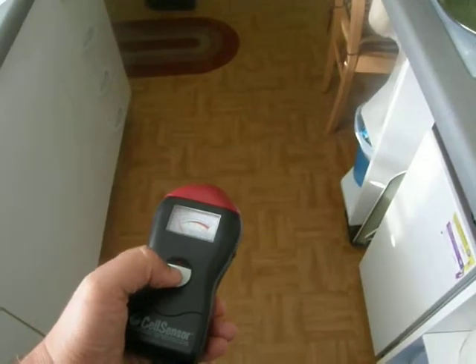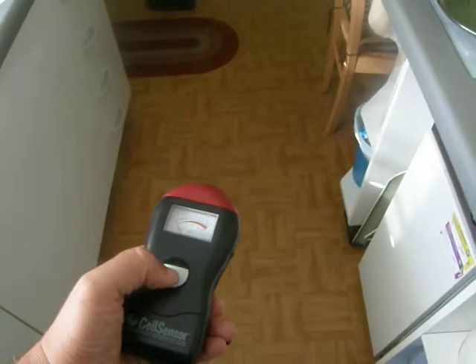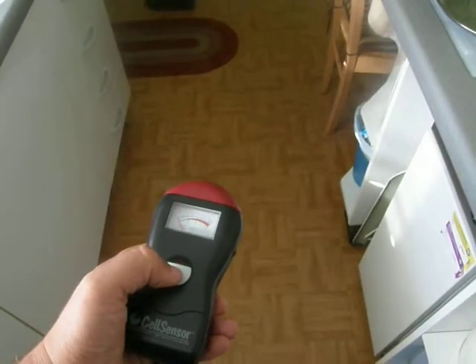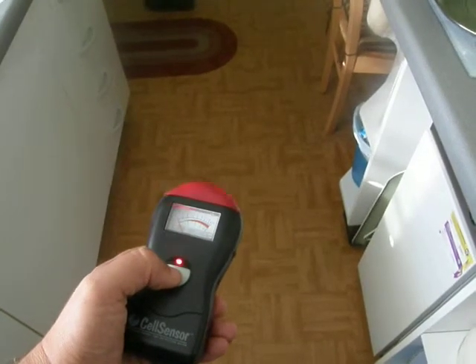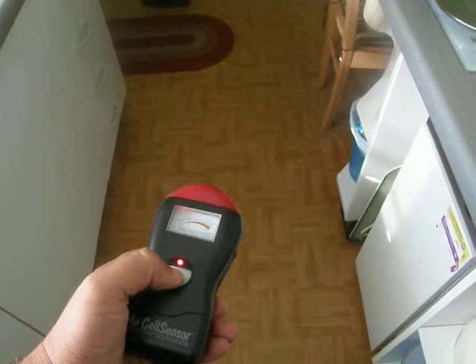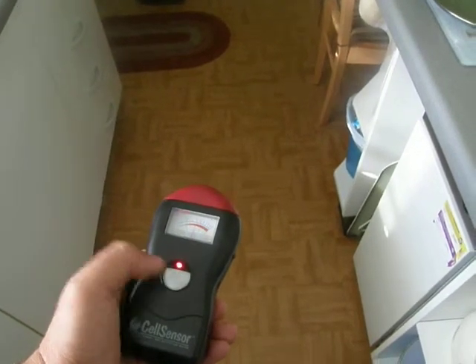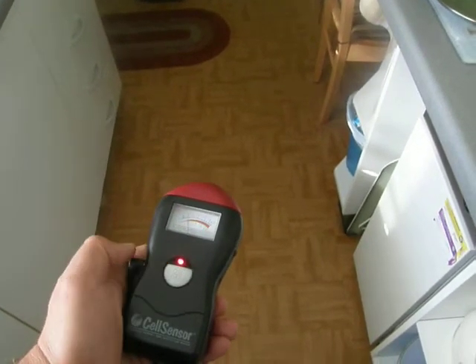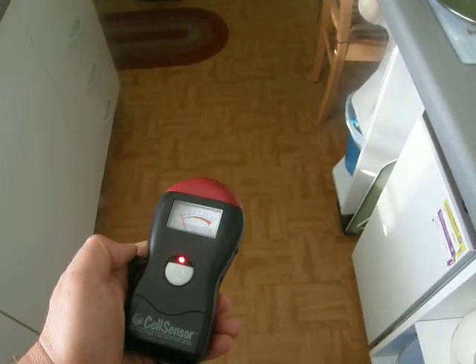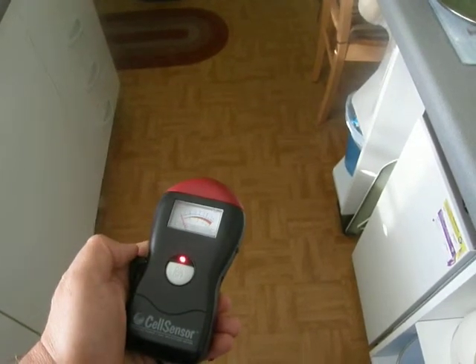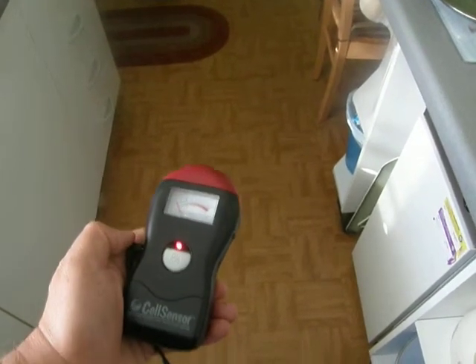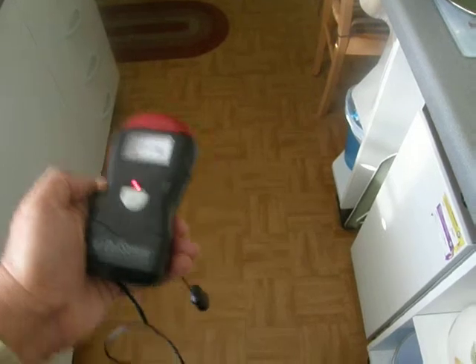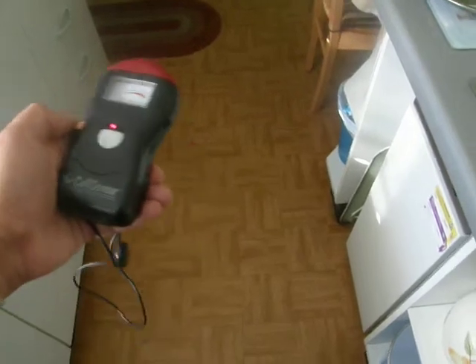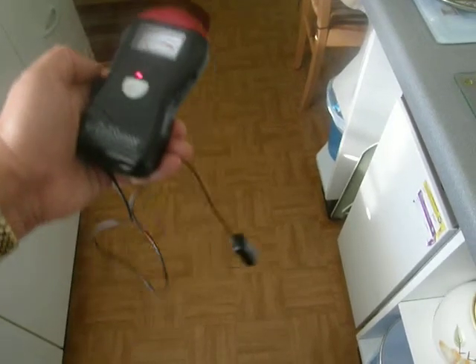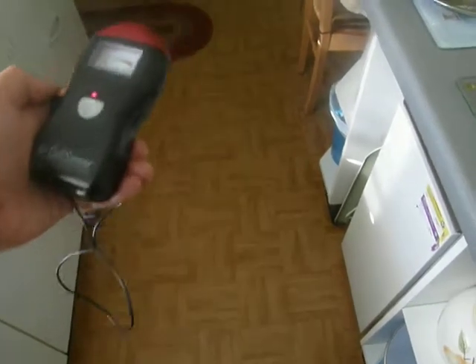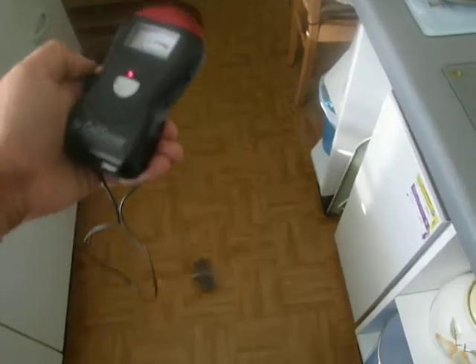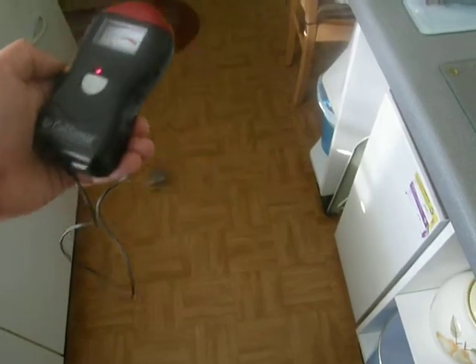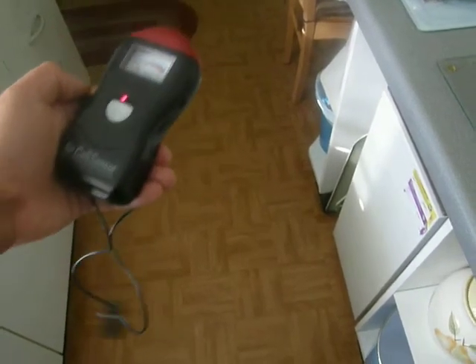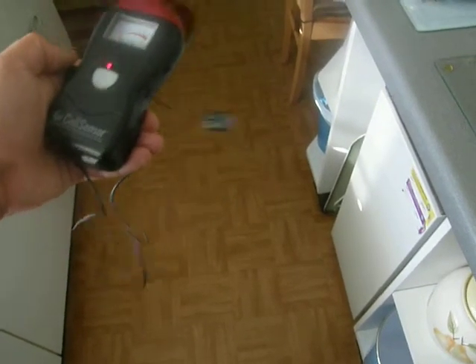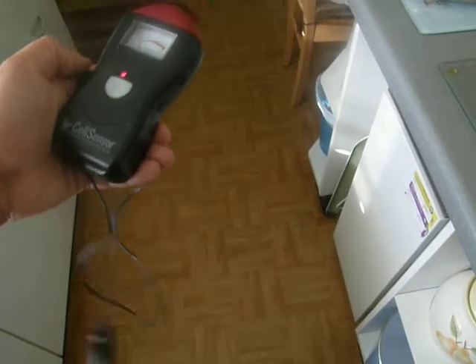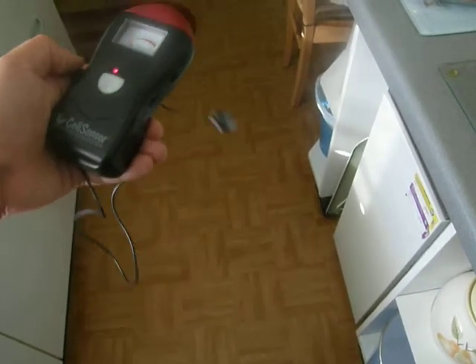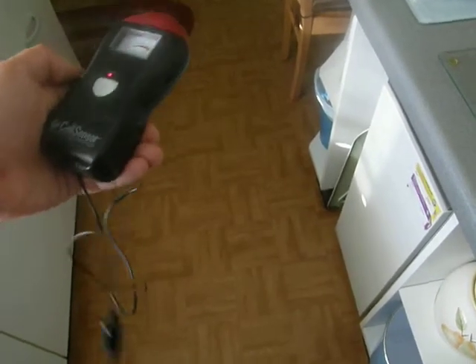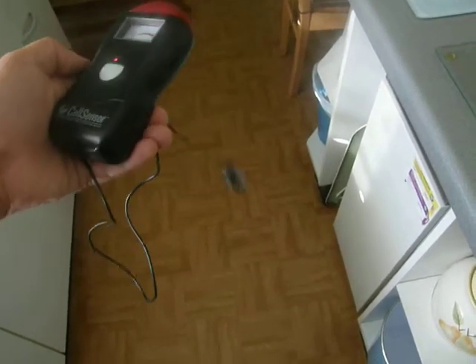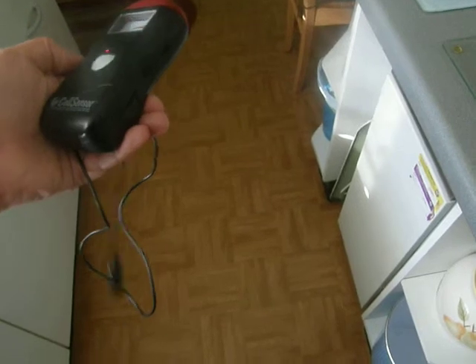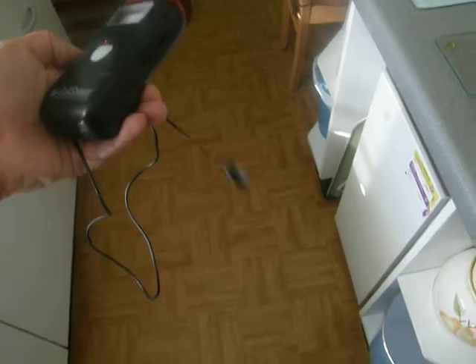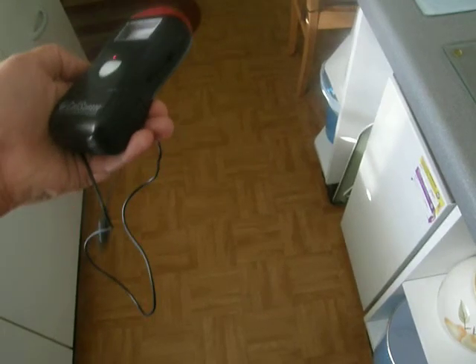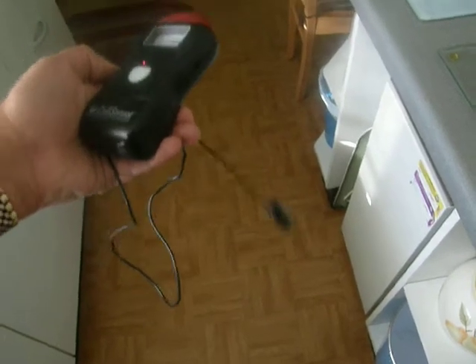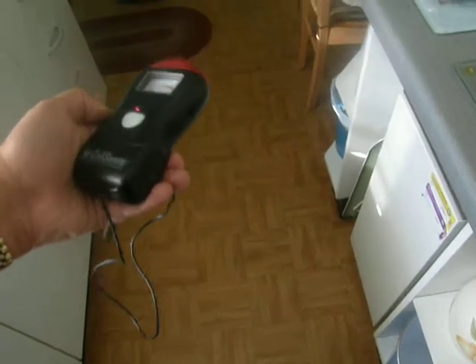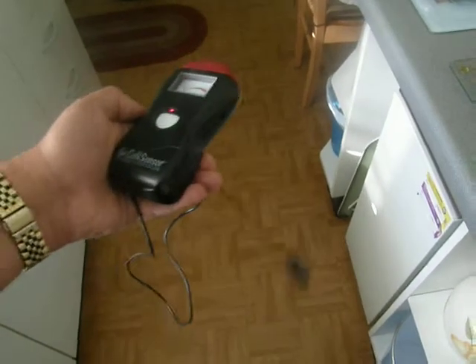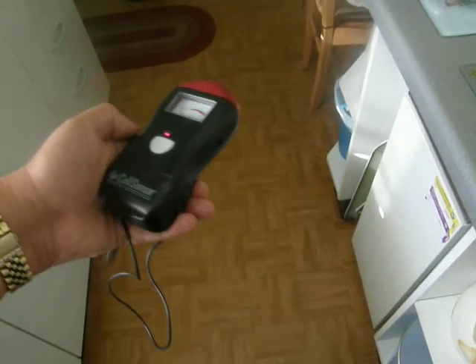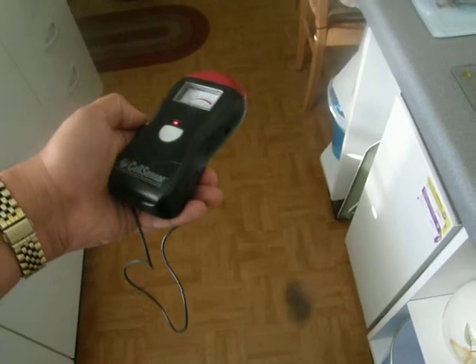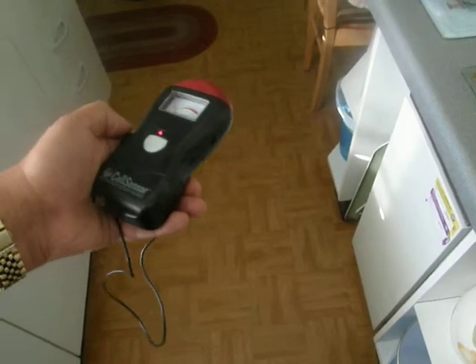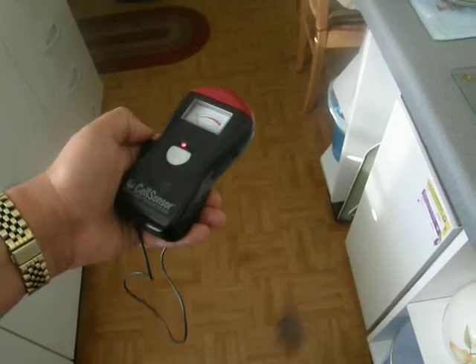EMF meter test, just switched it on. As you can see, it's whirling around a lot more than it did in the house in Newmarket.